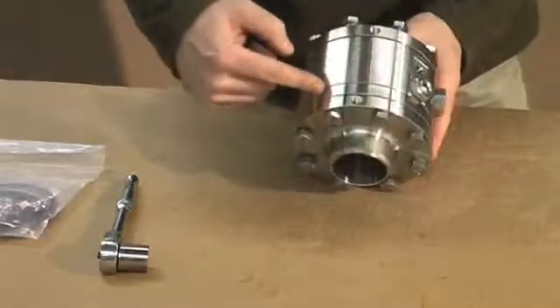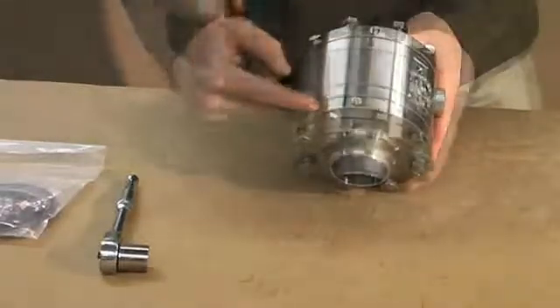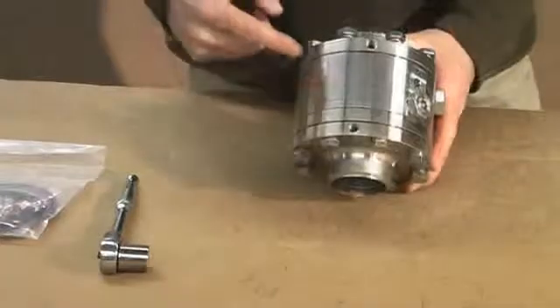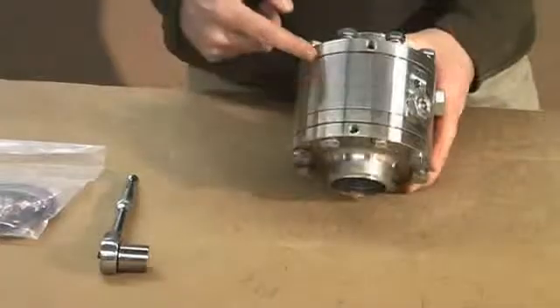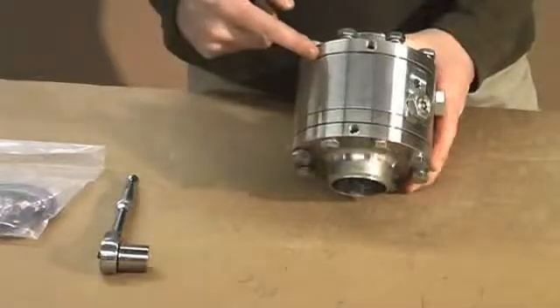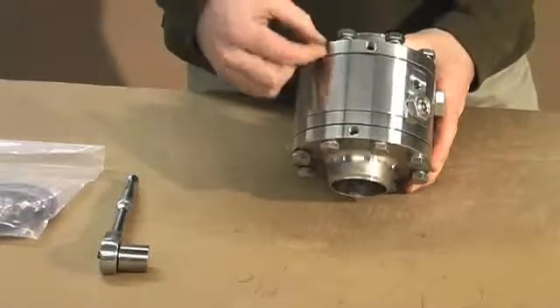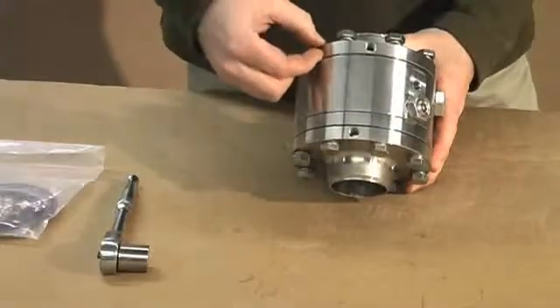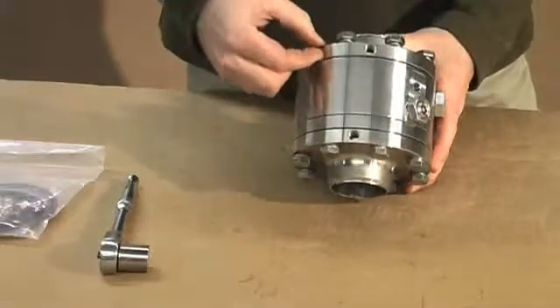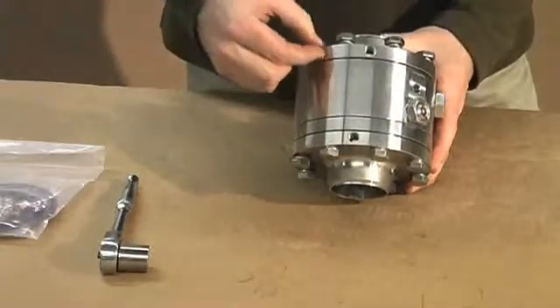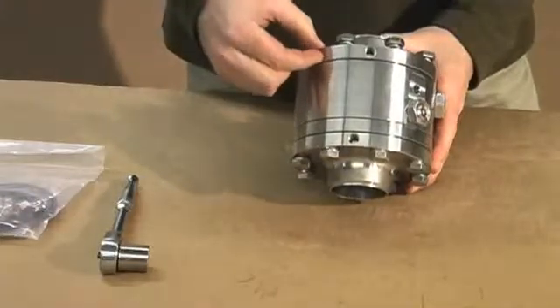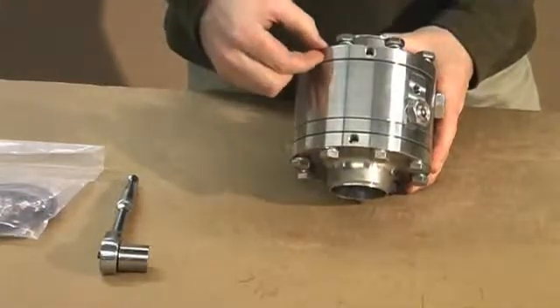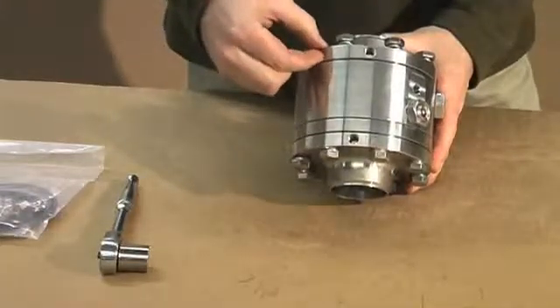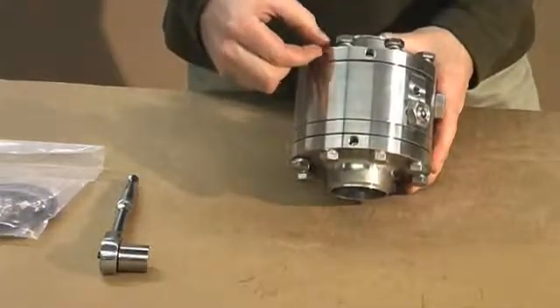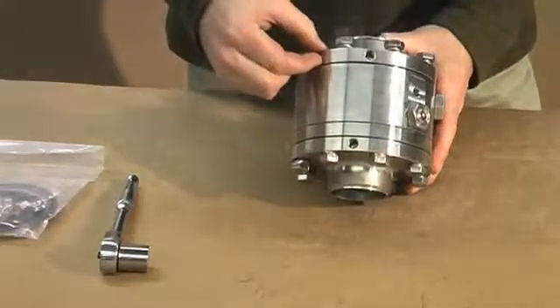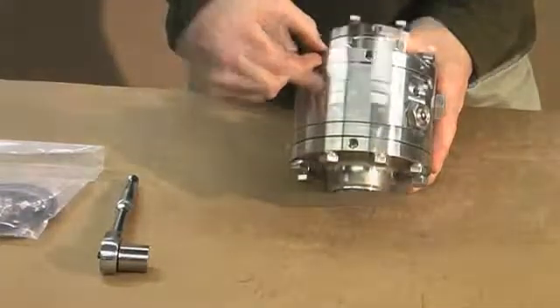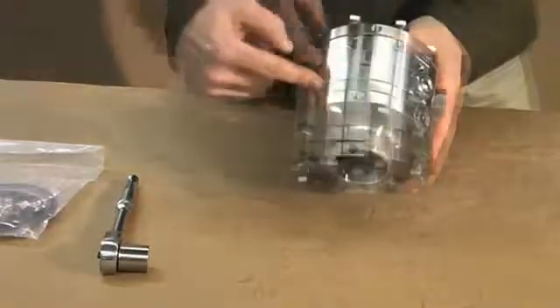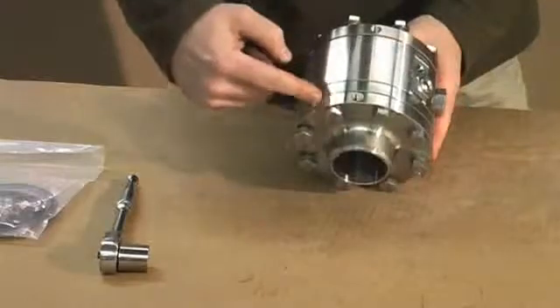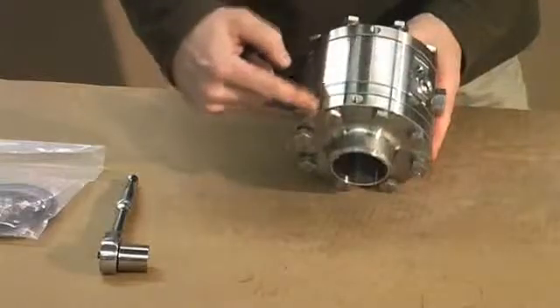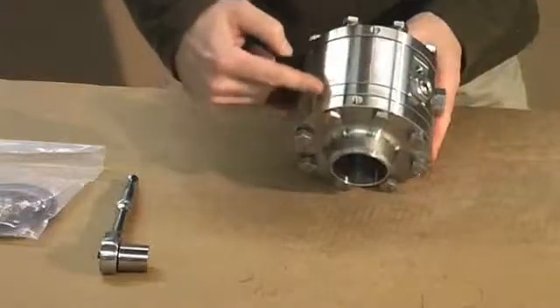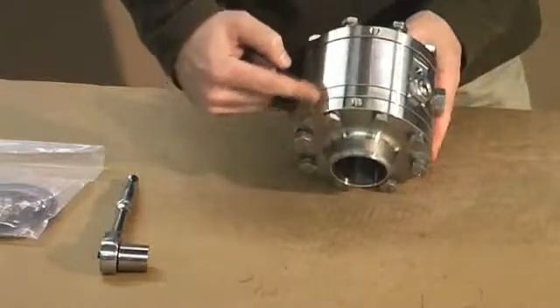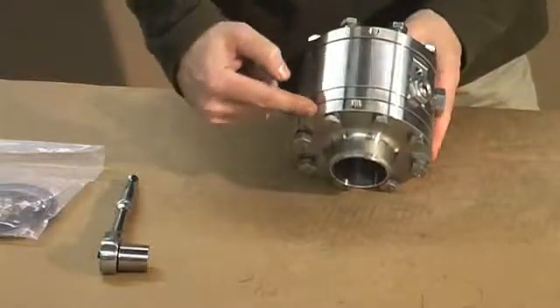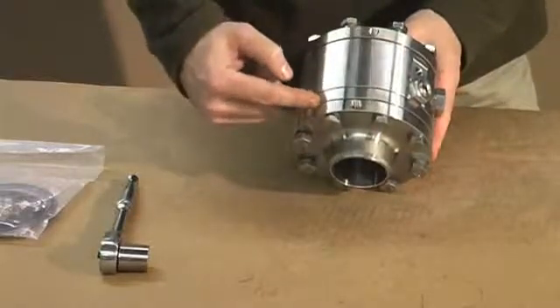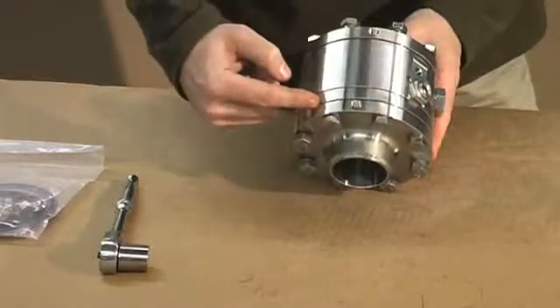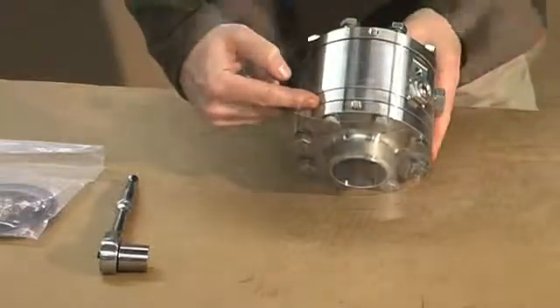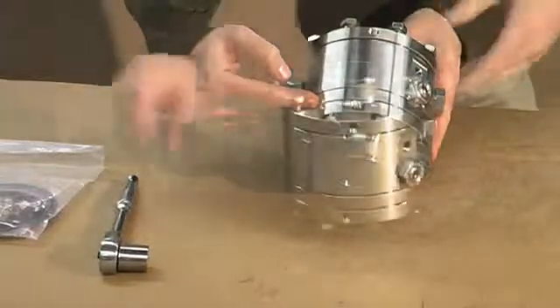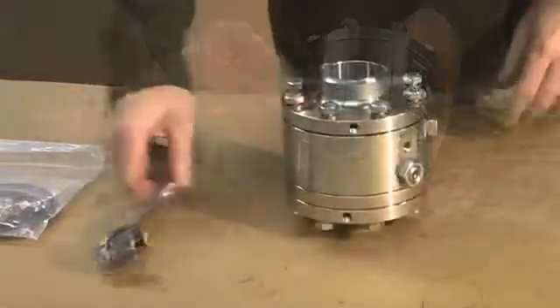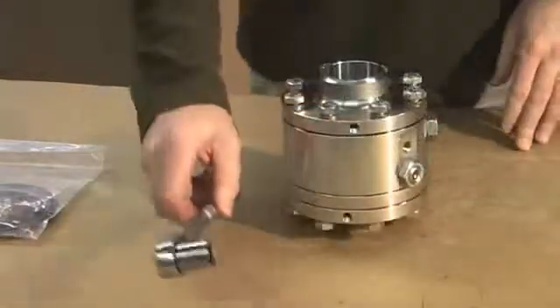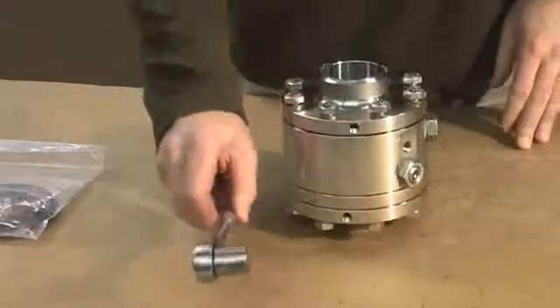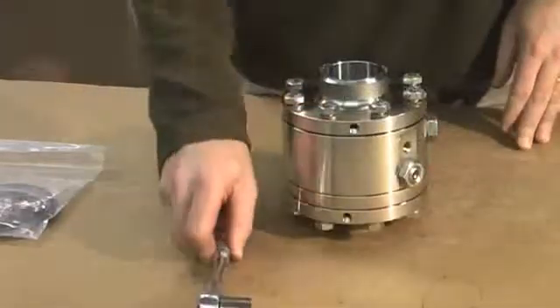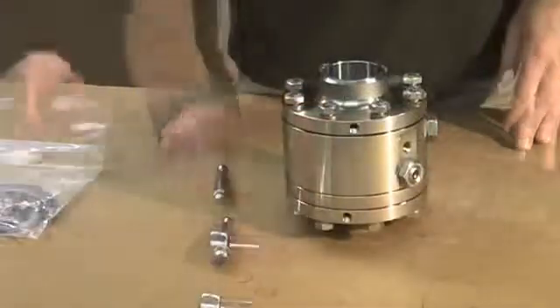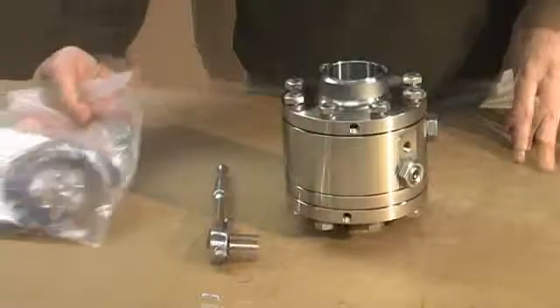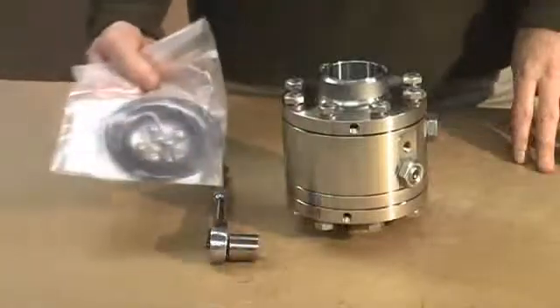The single flange is the pressure side, and that contains your main product seals. The double flanges on the bottom are just environmental seals. Tools you need: a socket wrench and a seal replacement kit.